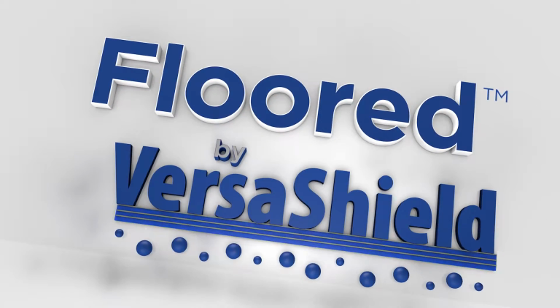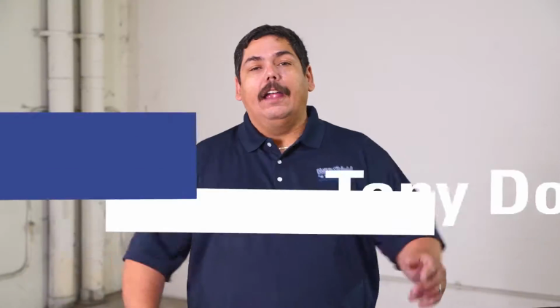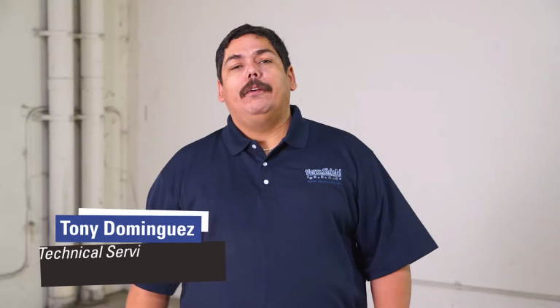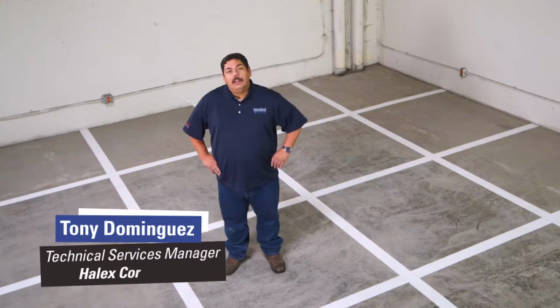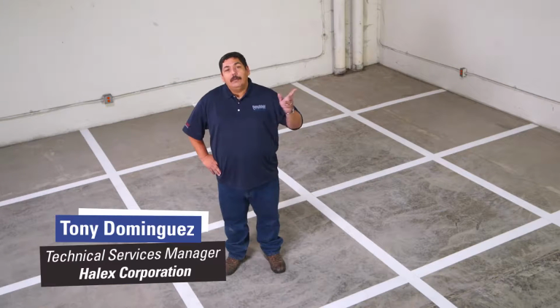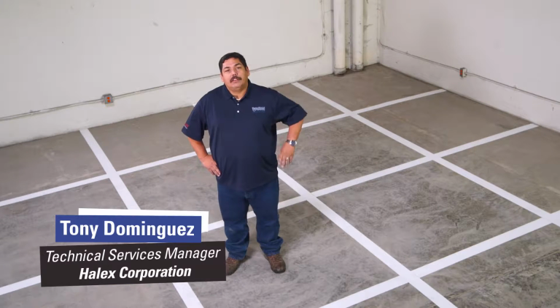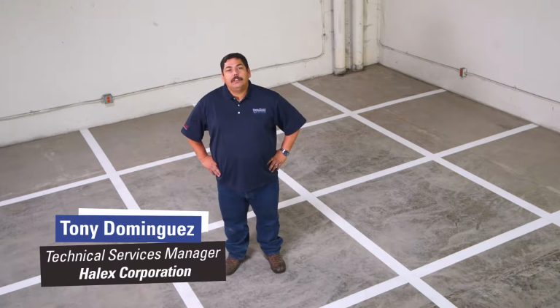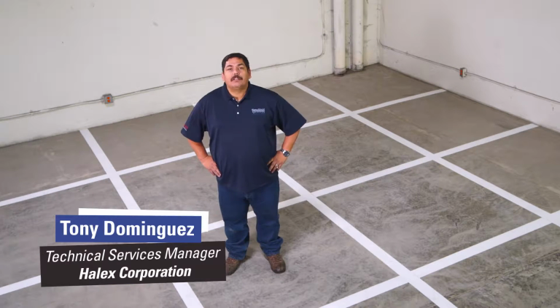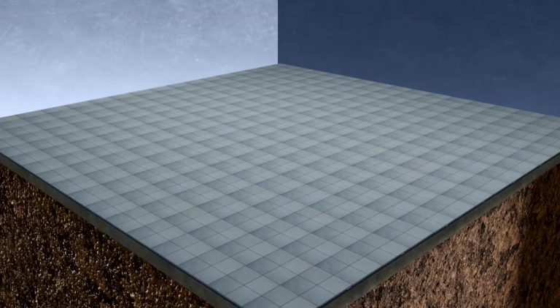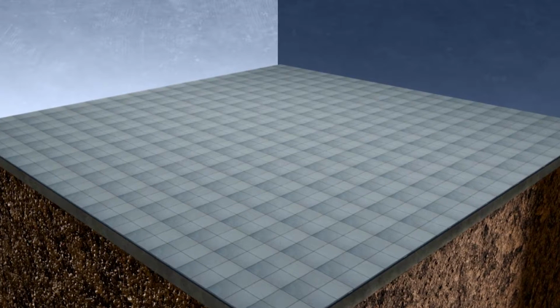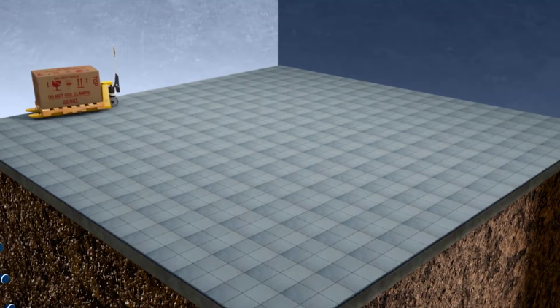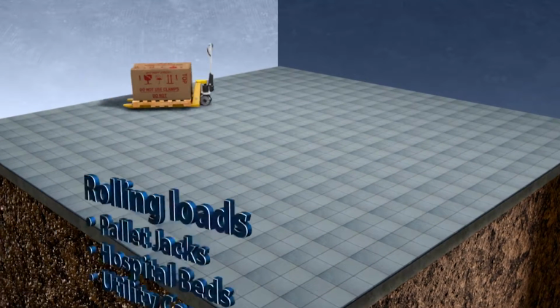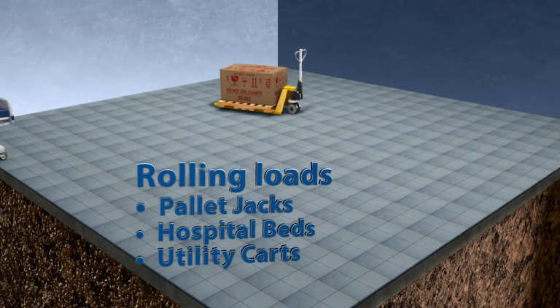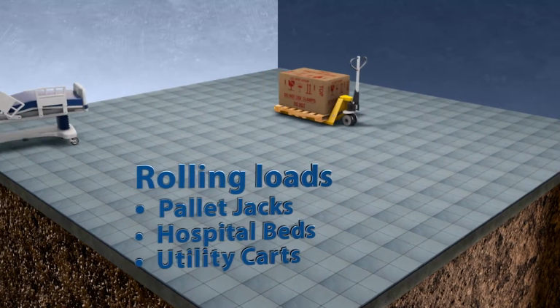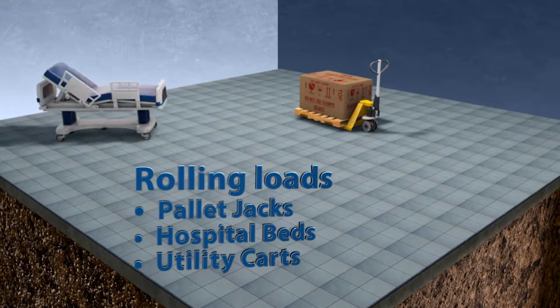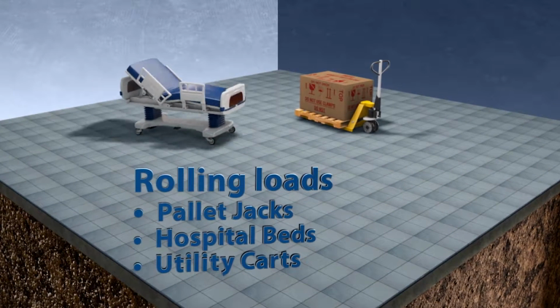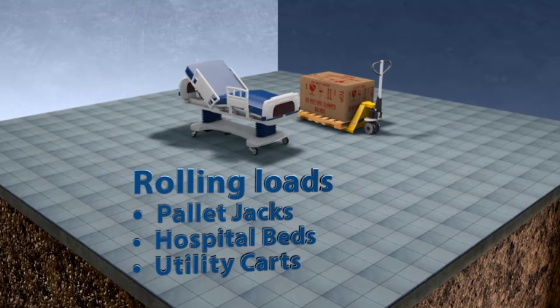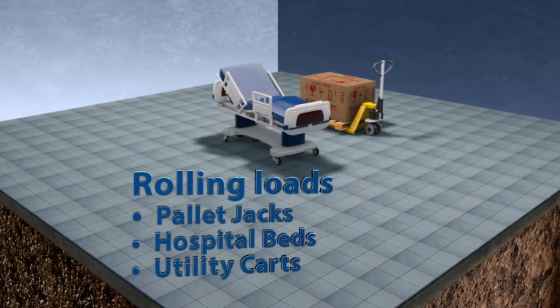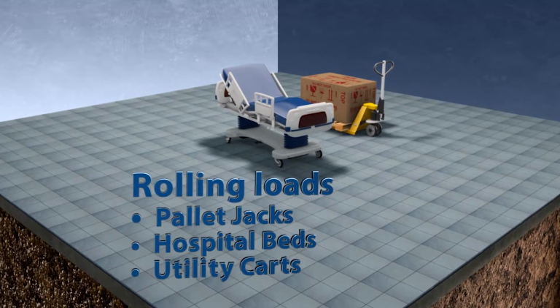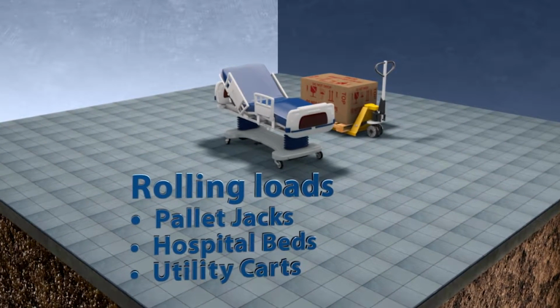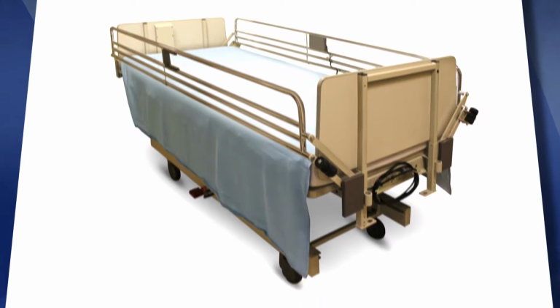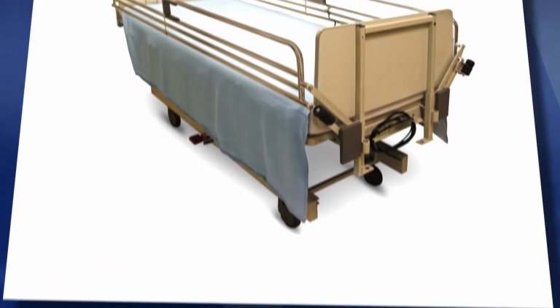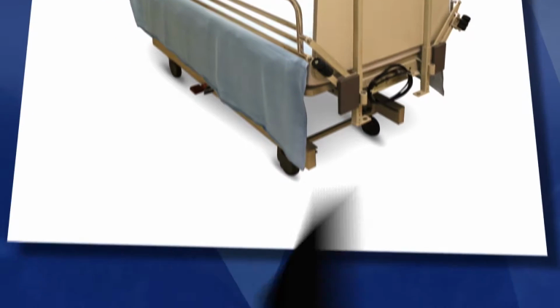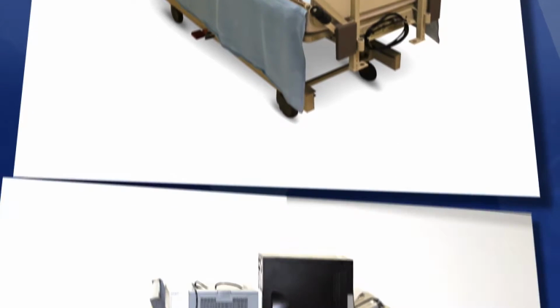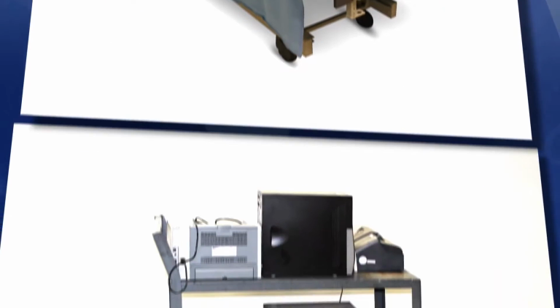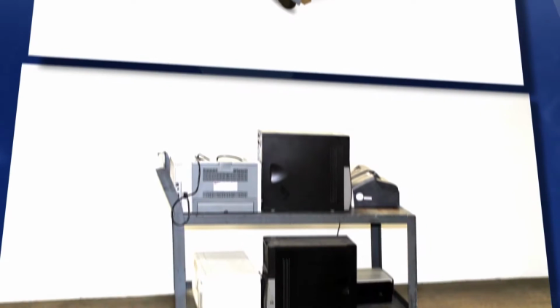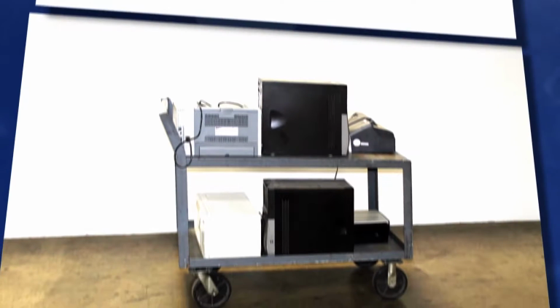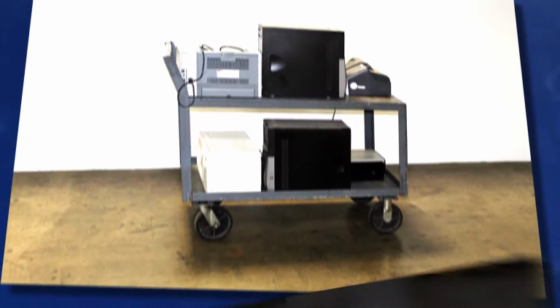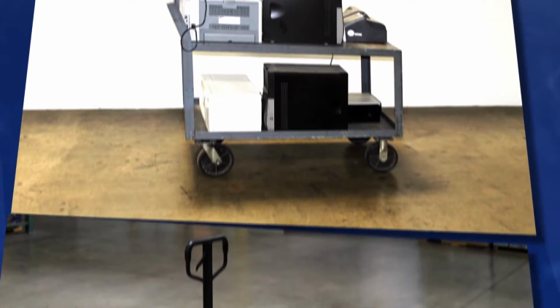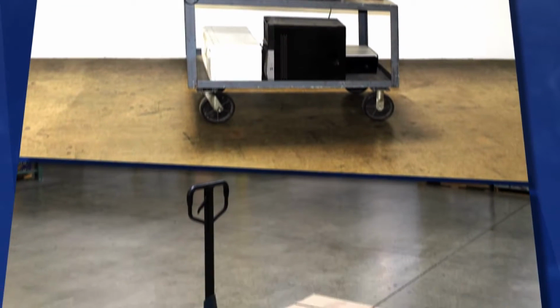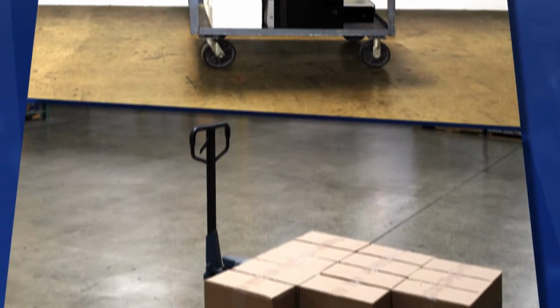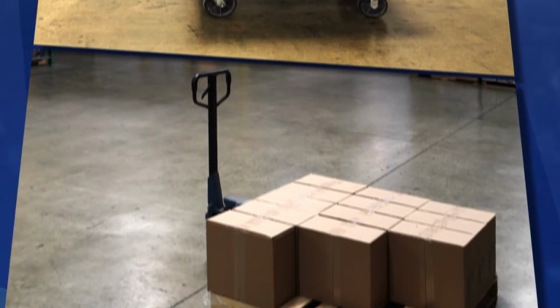Hi everyone, Tony here. Today we'll talk about the VersaShield box grid system. This is used for floors that must withstand heavy rolling loads, such as heavy rolling beds in hospitals, carts in schools, and heavy loads in manufacturing facilities and groceries.